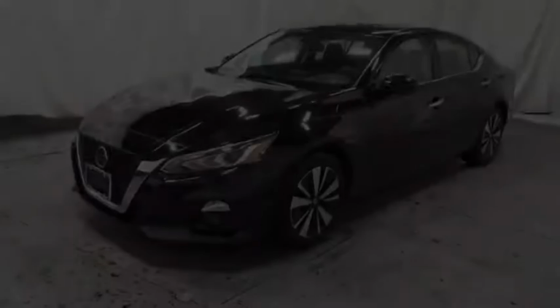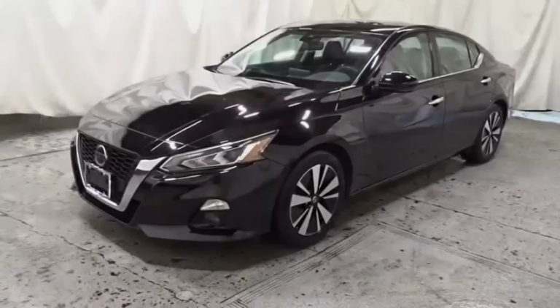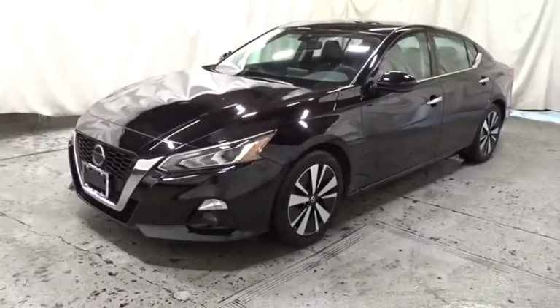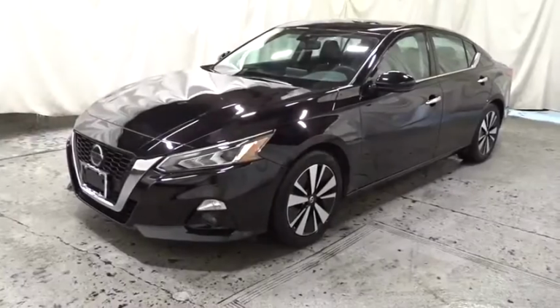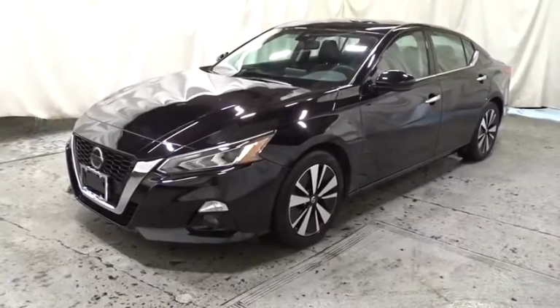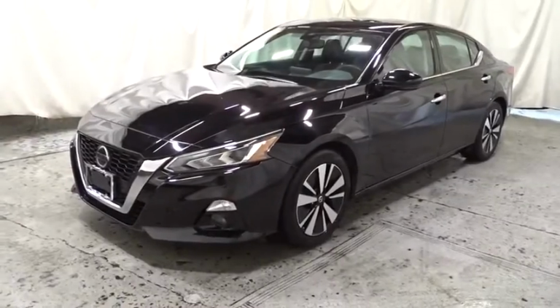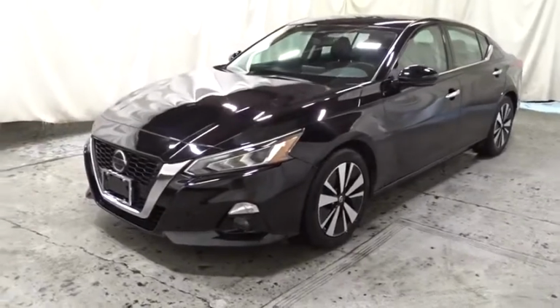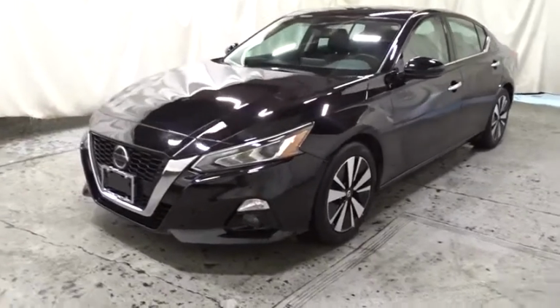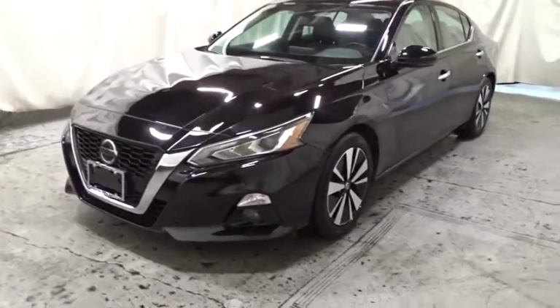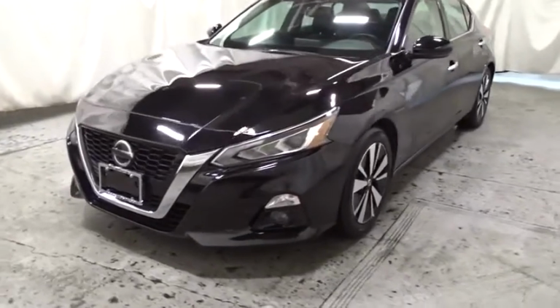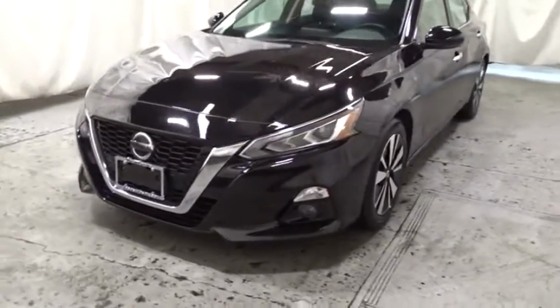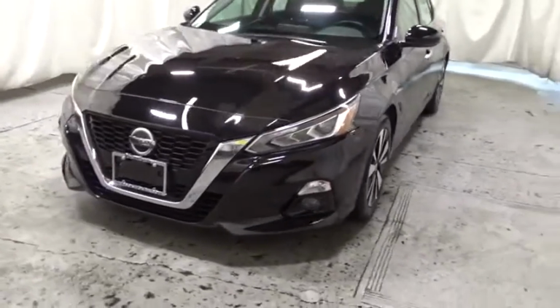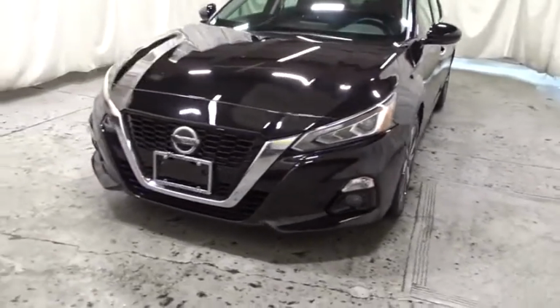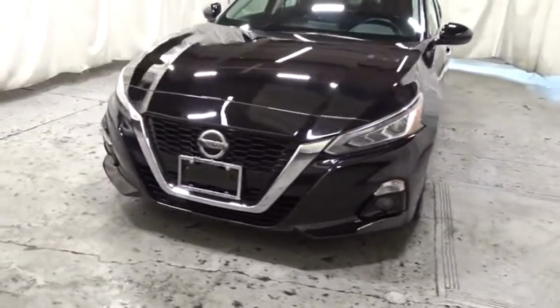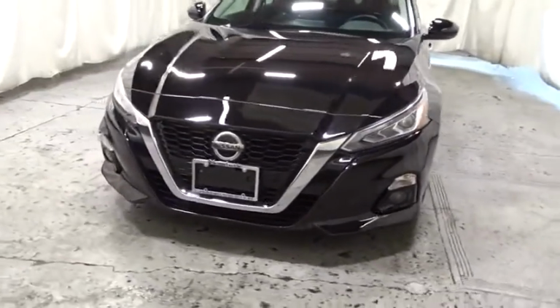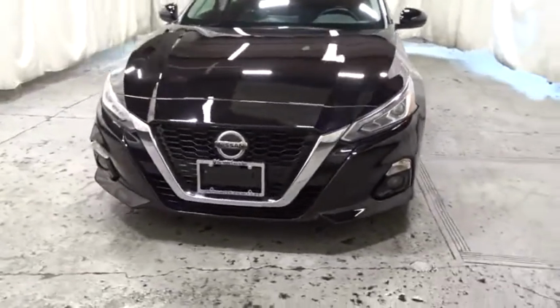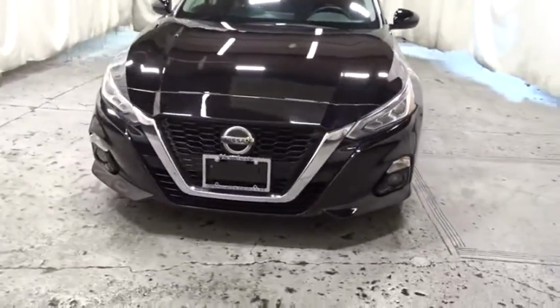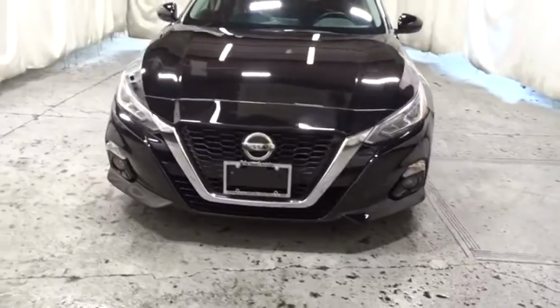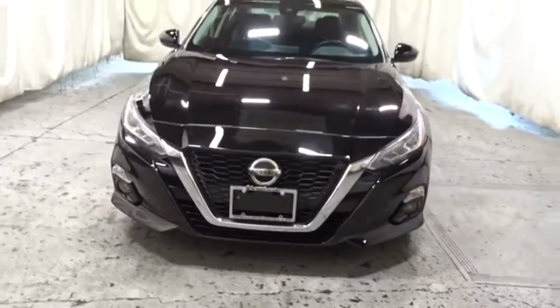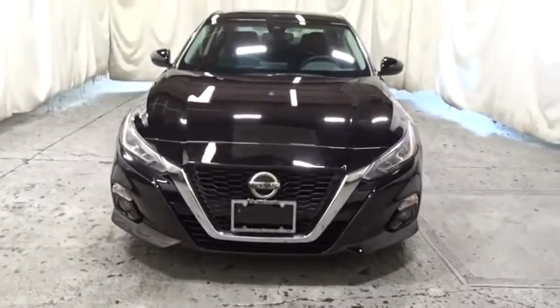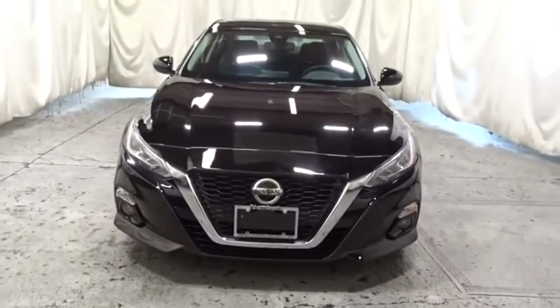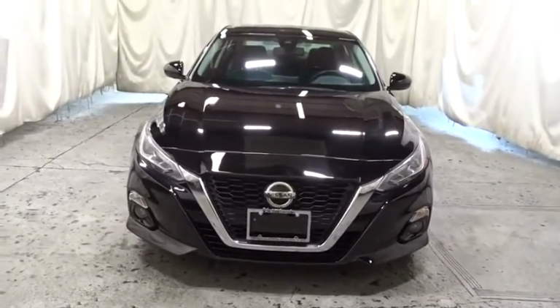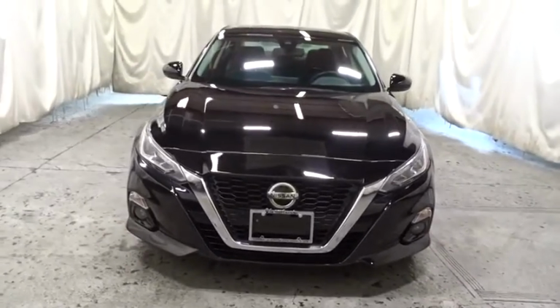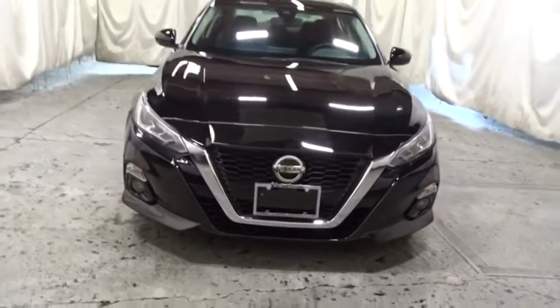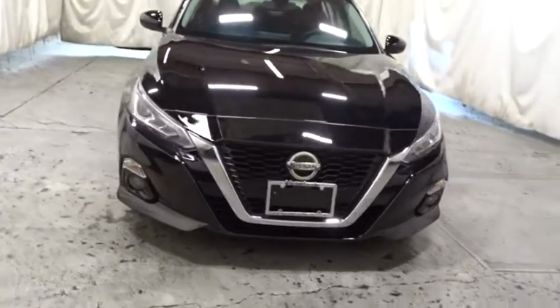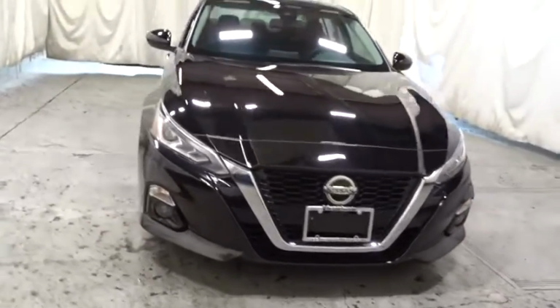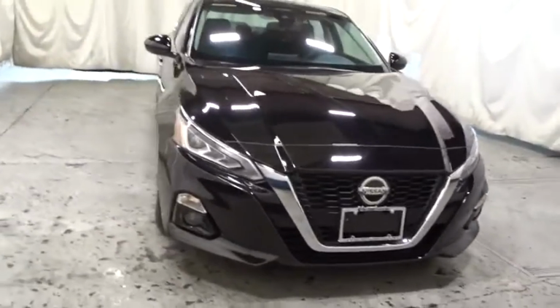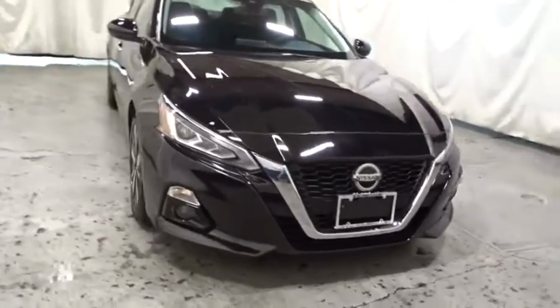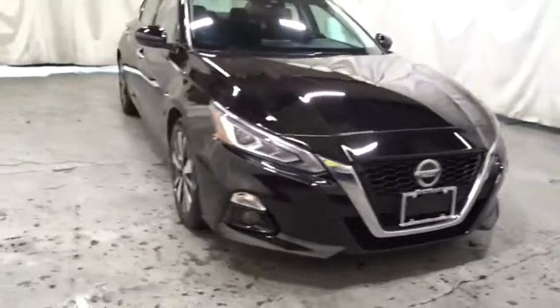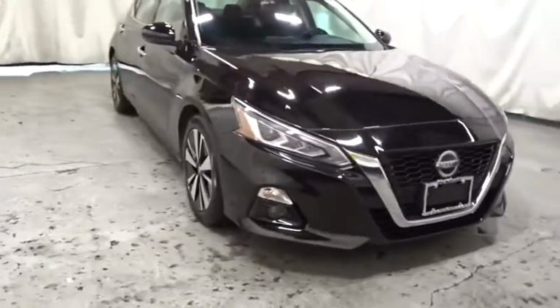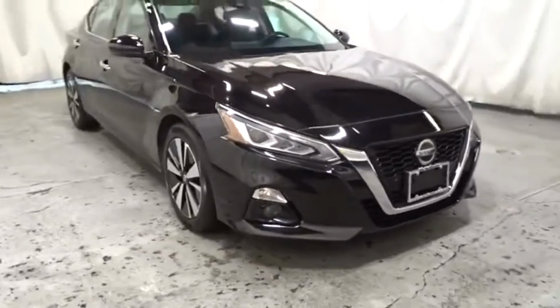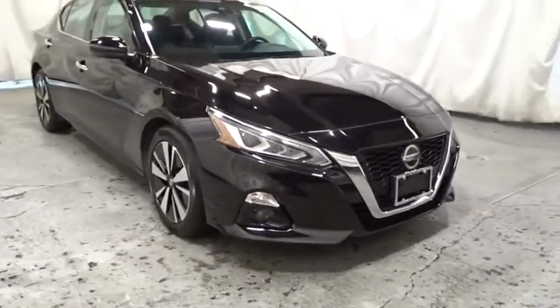You are going to love the 2019 Nissan Altima. The Nissan Altima offers advanced features to make life easier, and most of the features come standard.